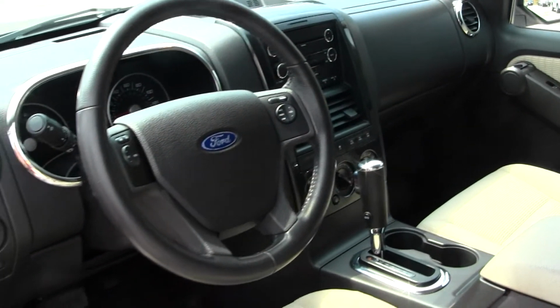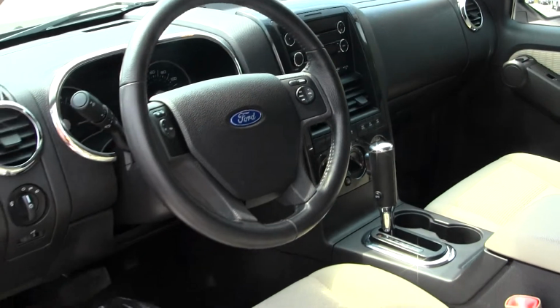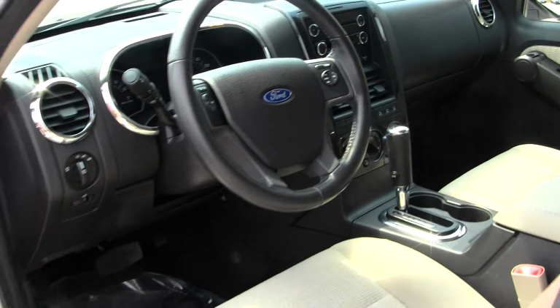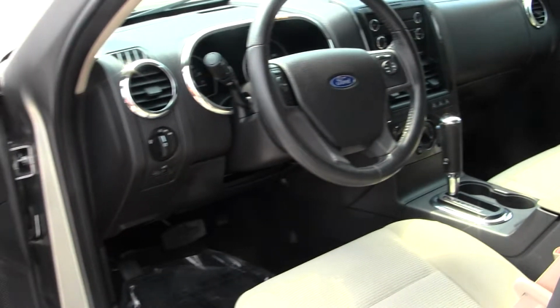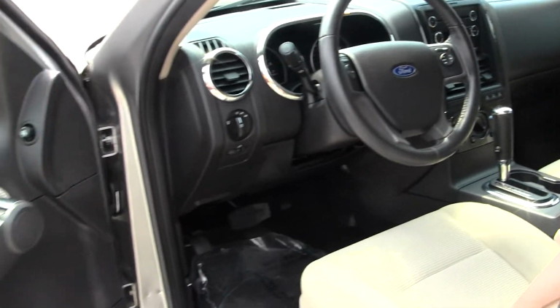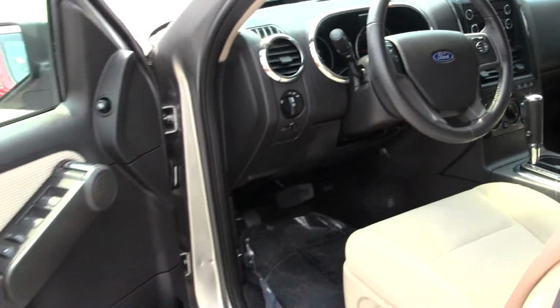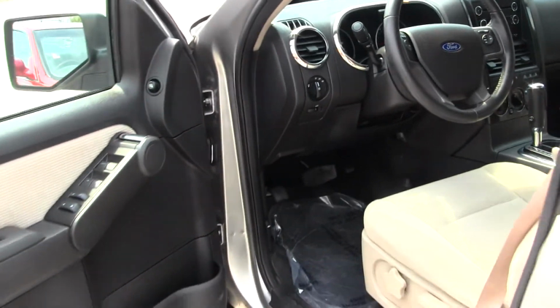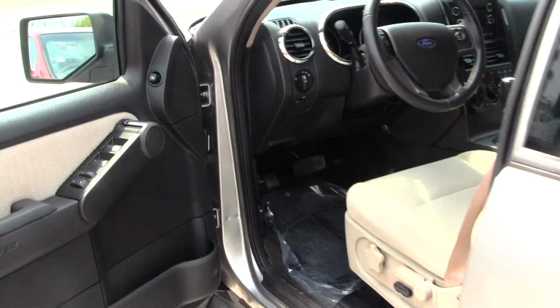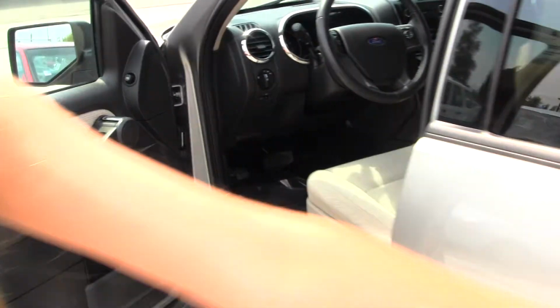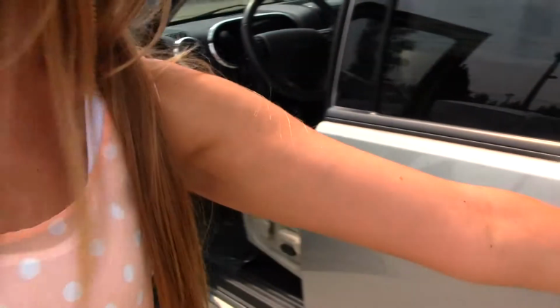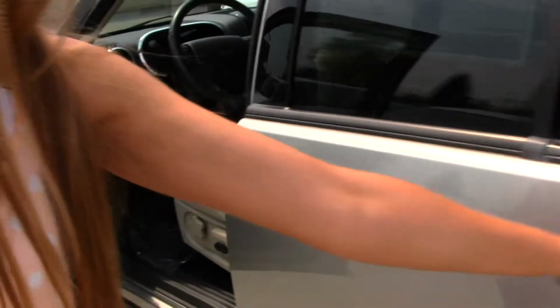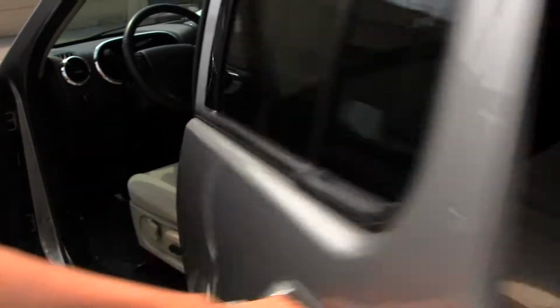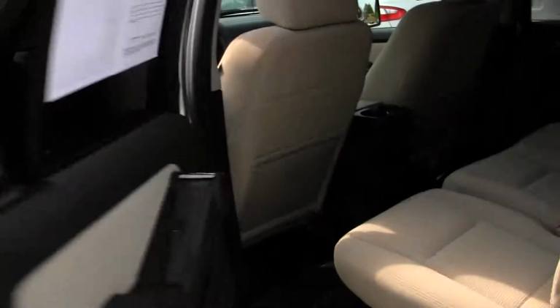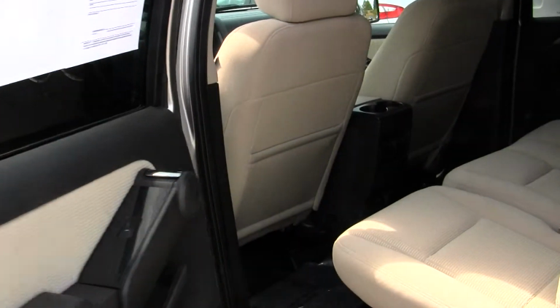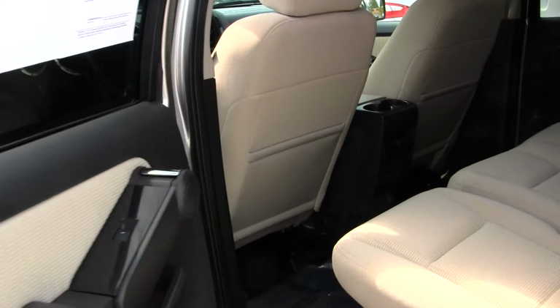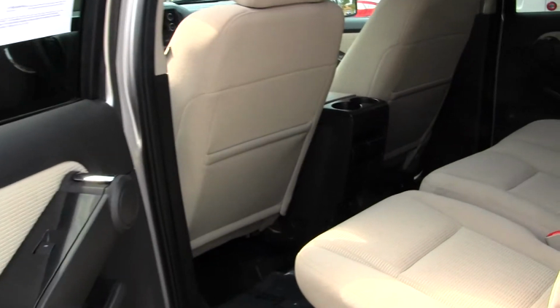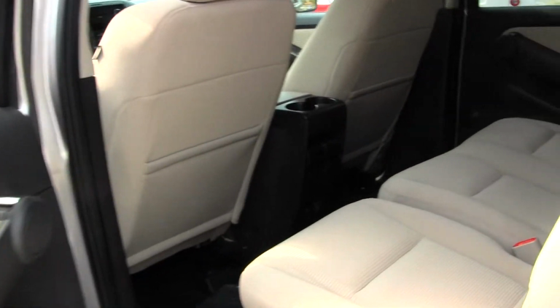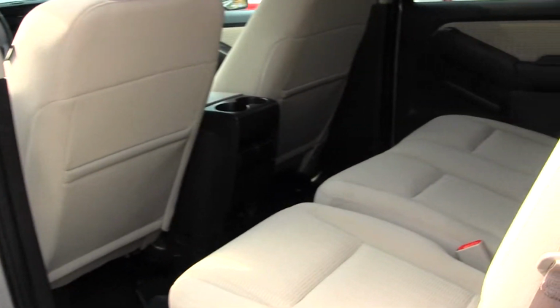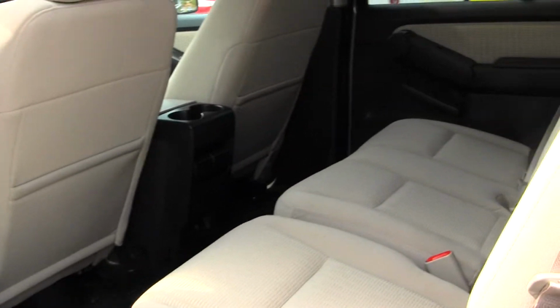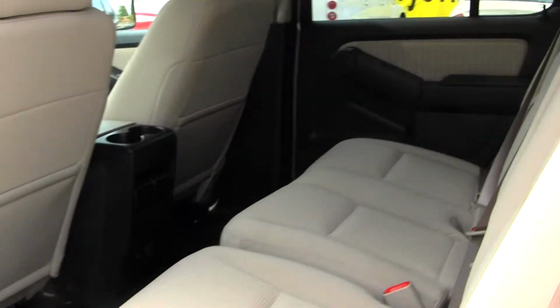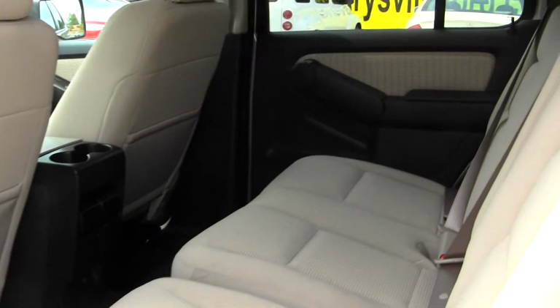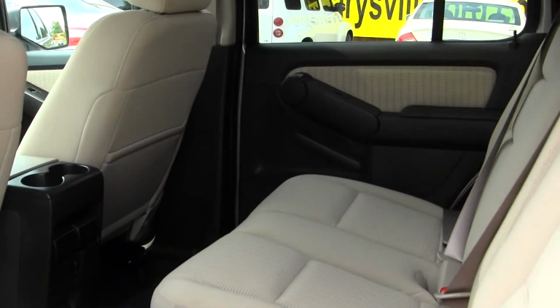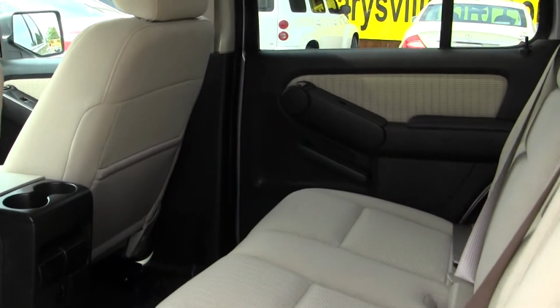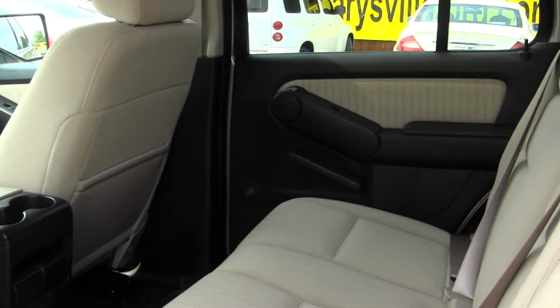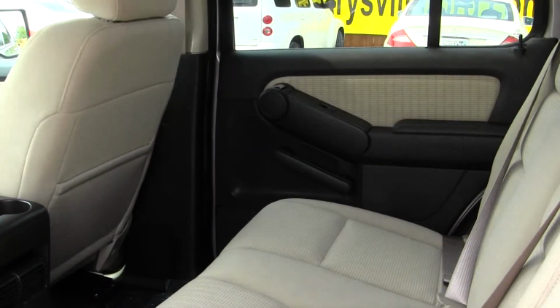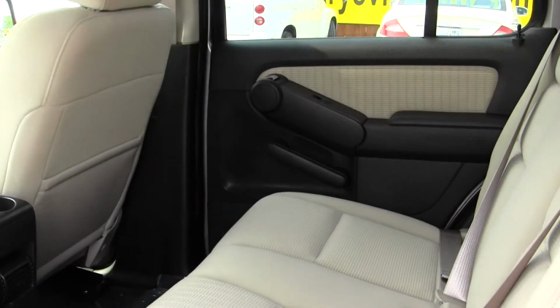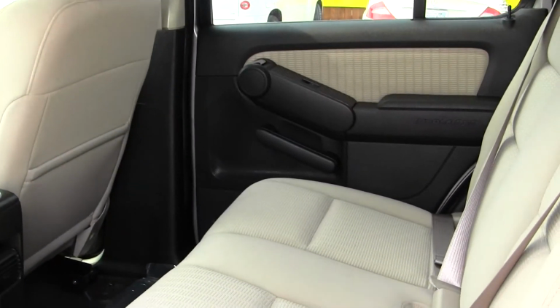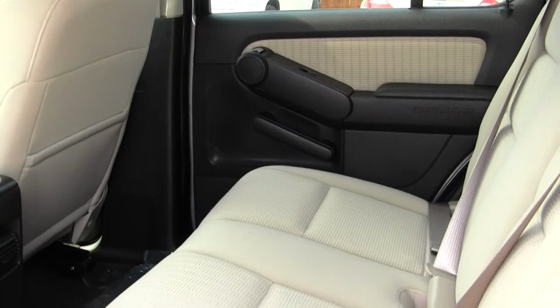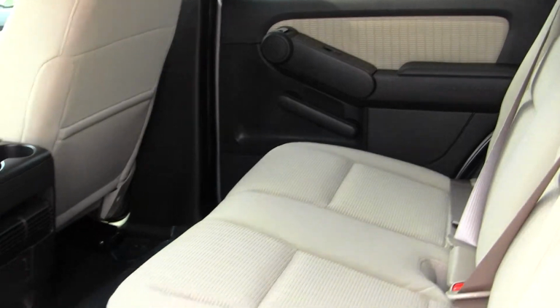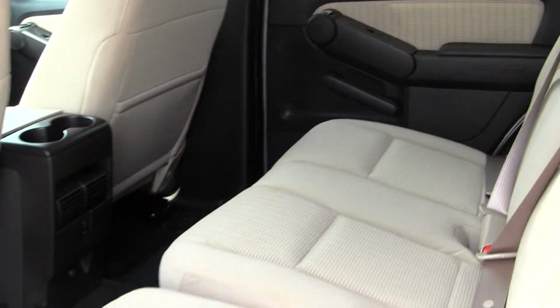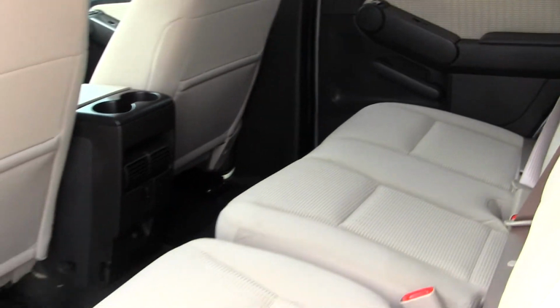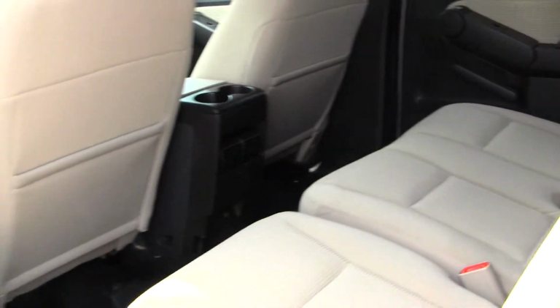This vehicle comes equipped with all your power options — windows, locks, mirrors, and seats. The back seat comfortably seats three full-size adults. You have lots of legroom back there, as you can see. Very spacious.